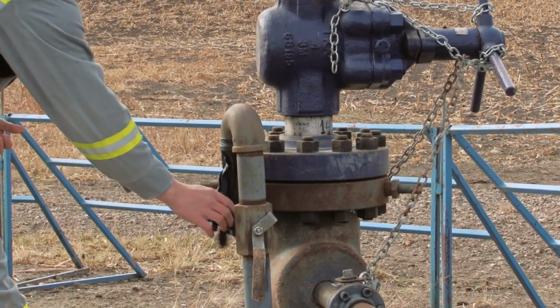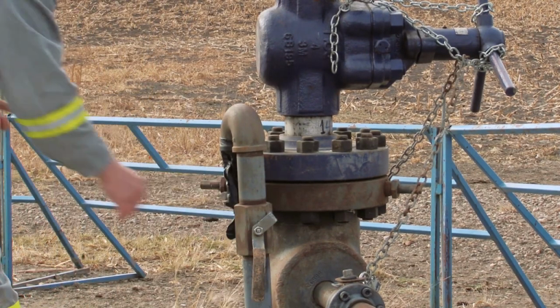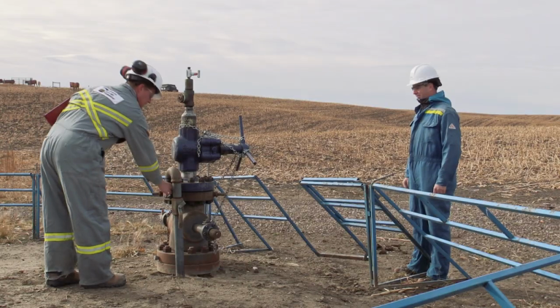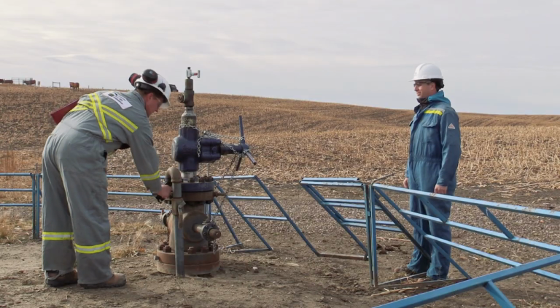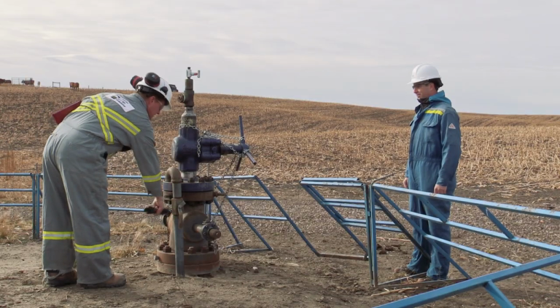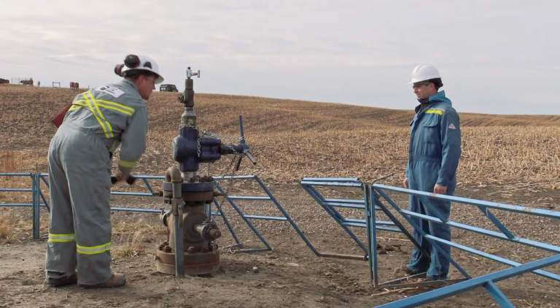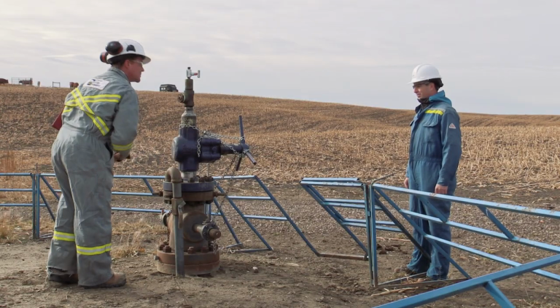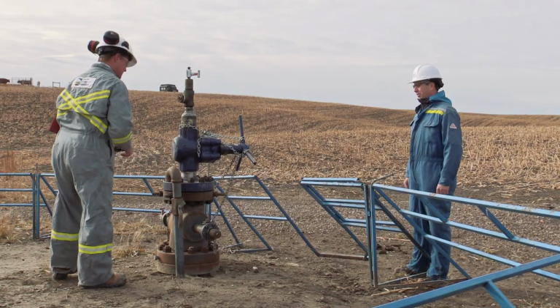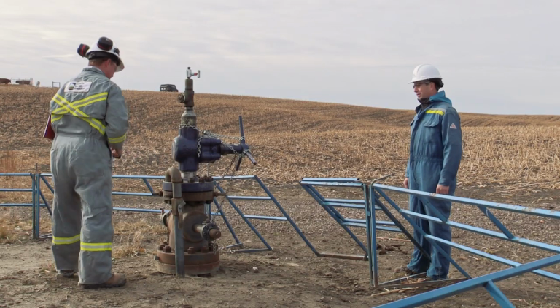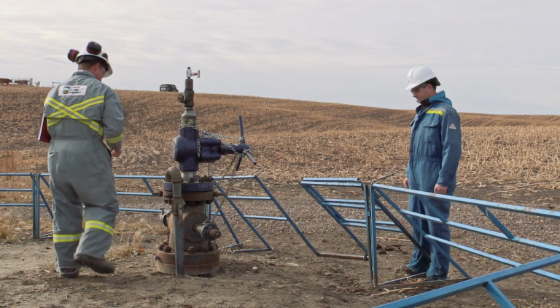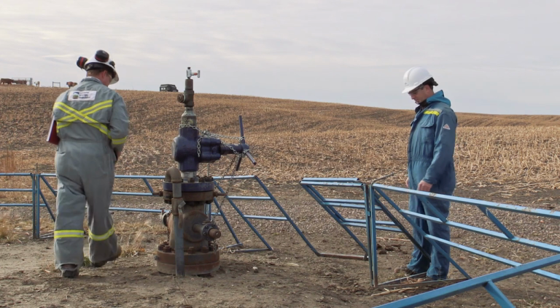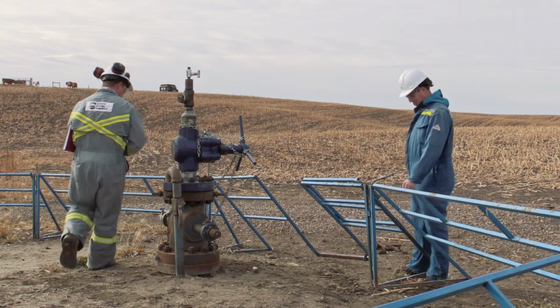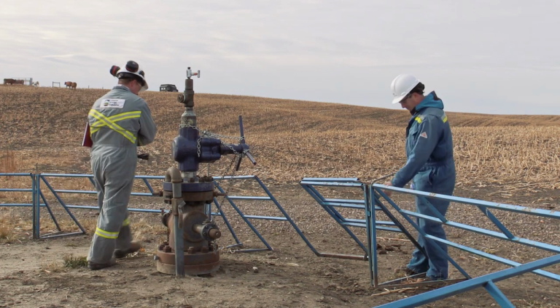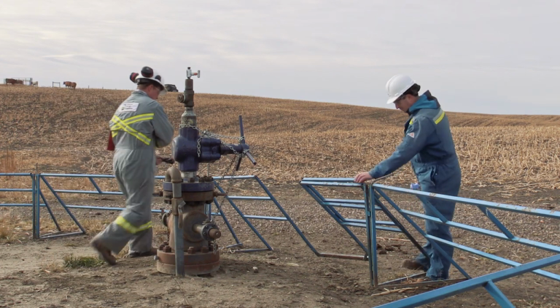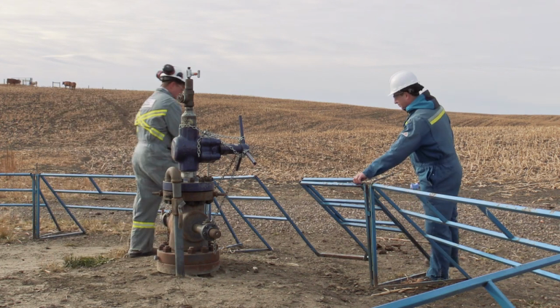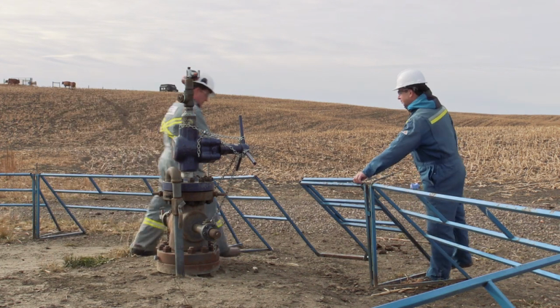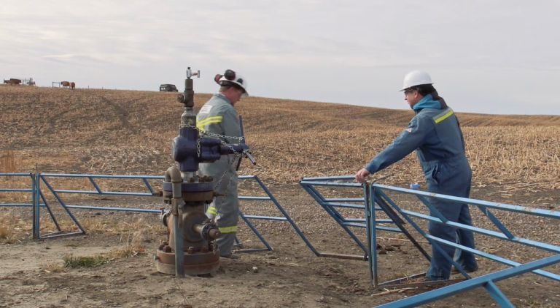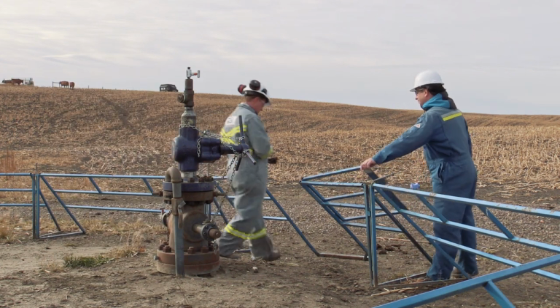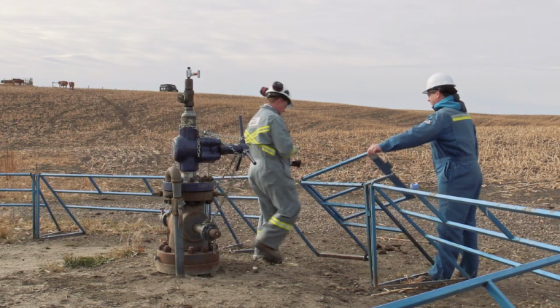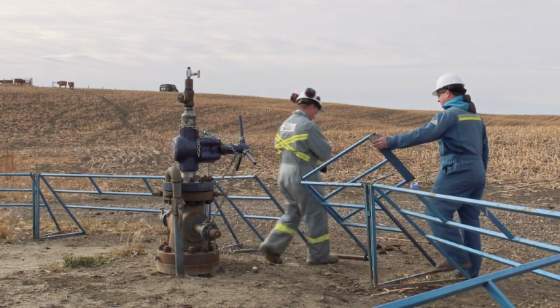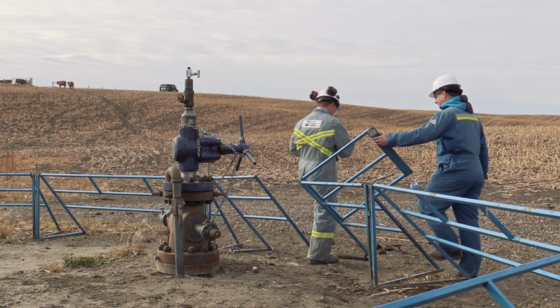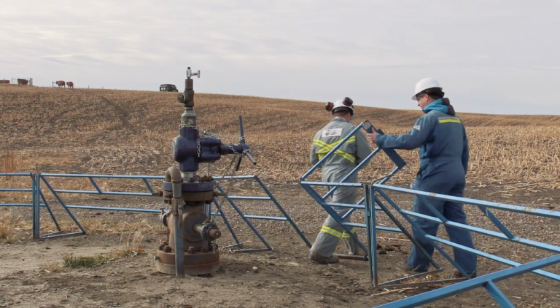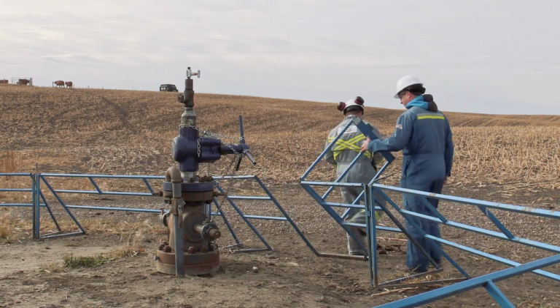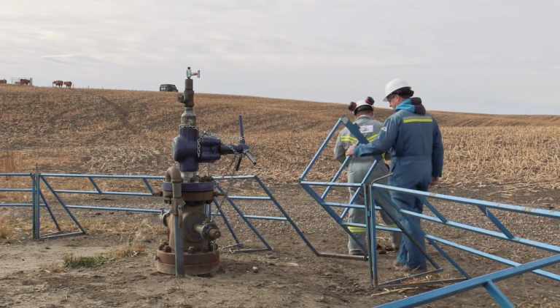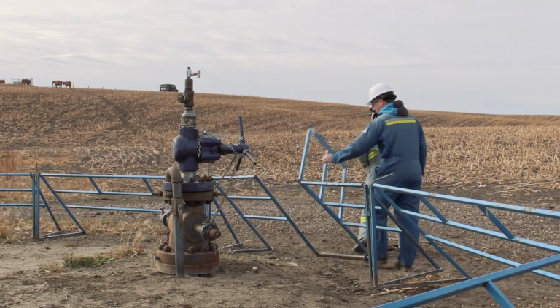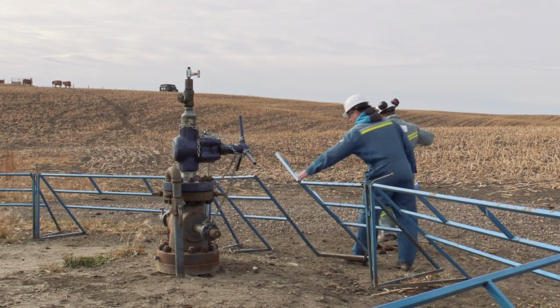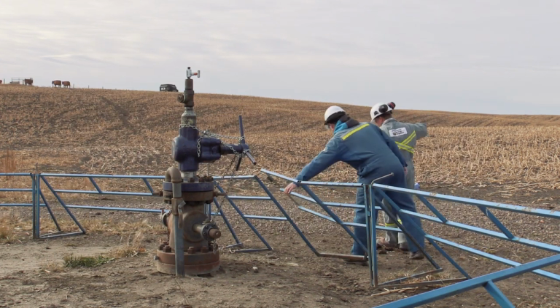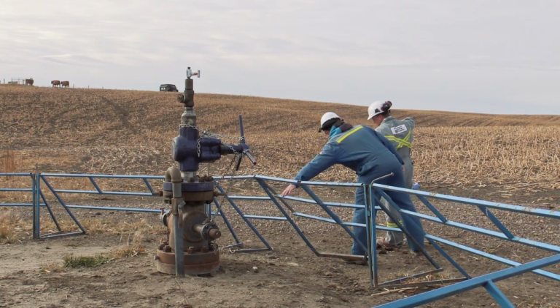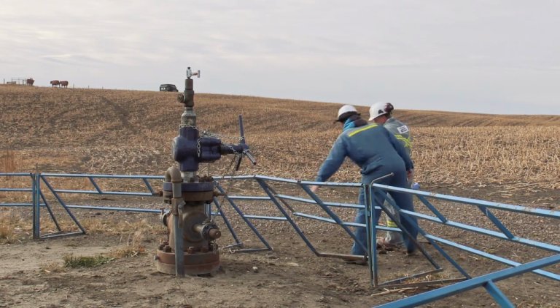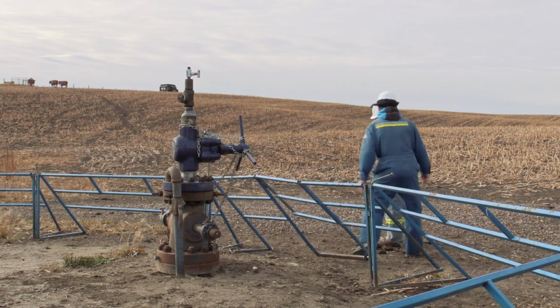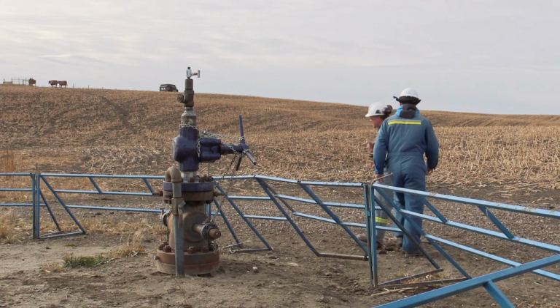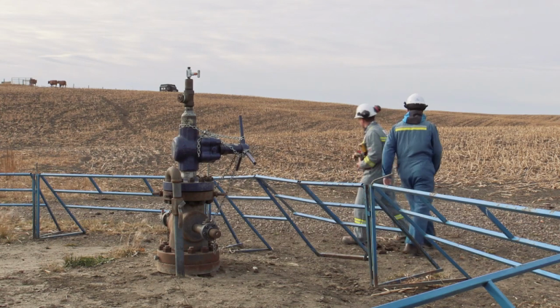After a well is suspended, the licensee may choose to put the well back on production by removing the downhole plugs and reinstalling the wellhead.